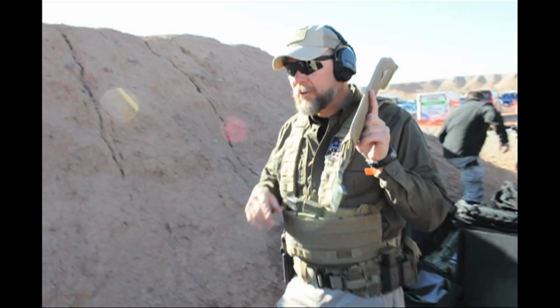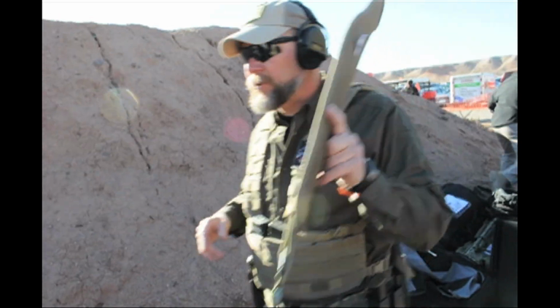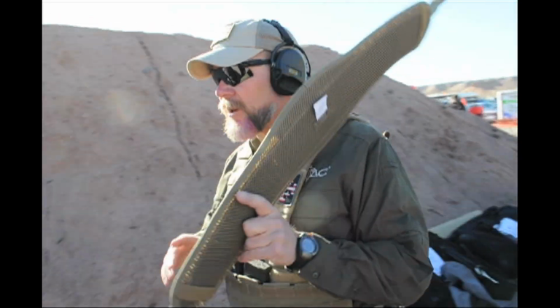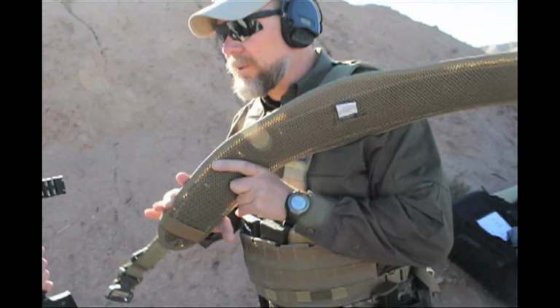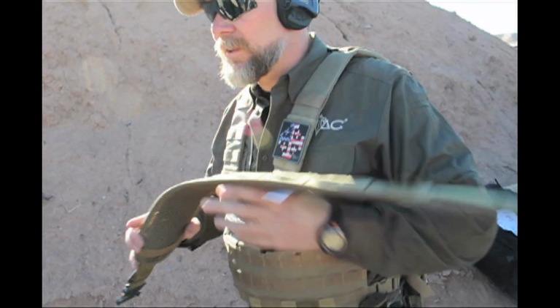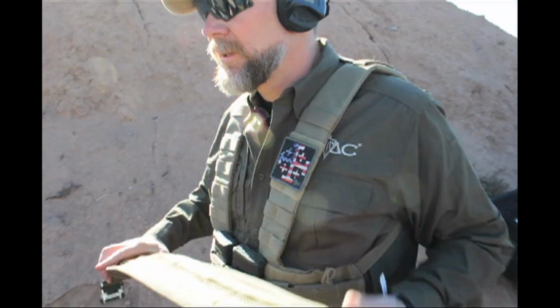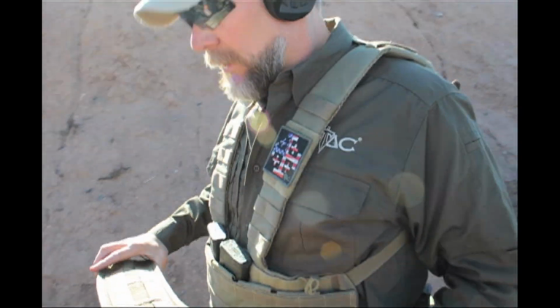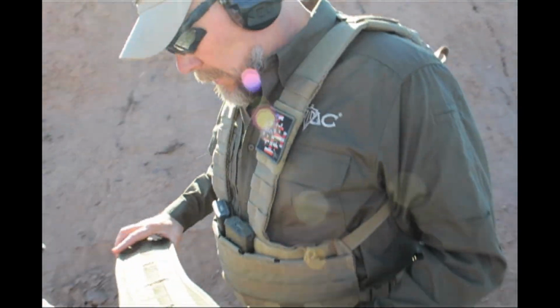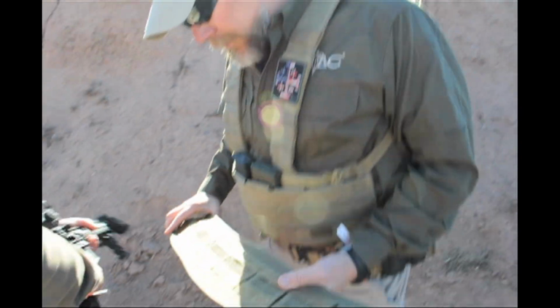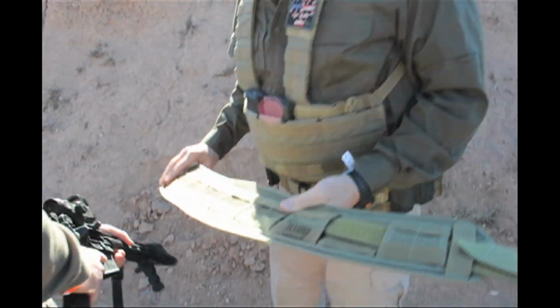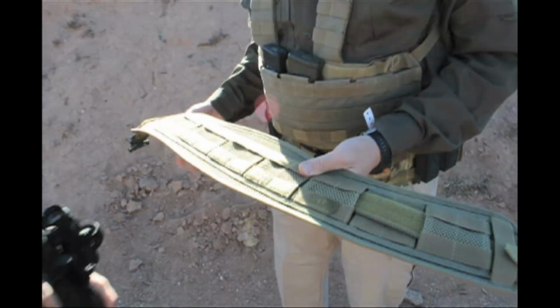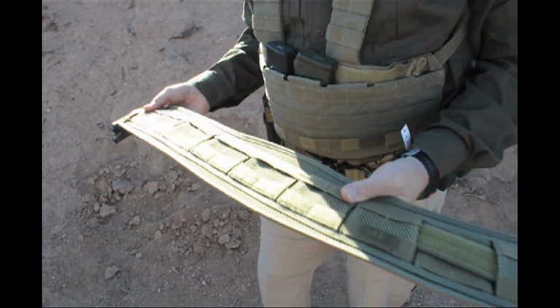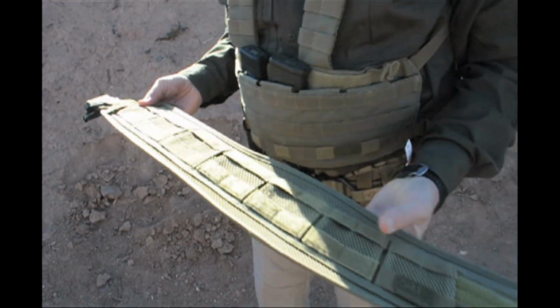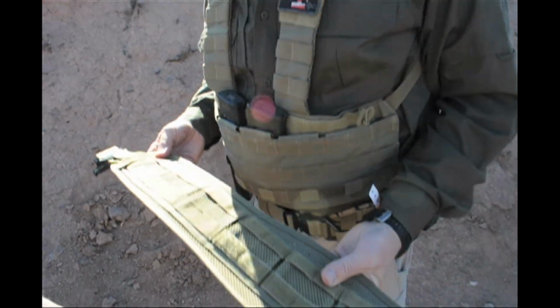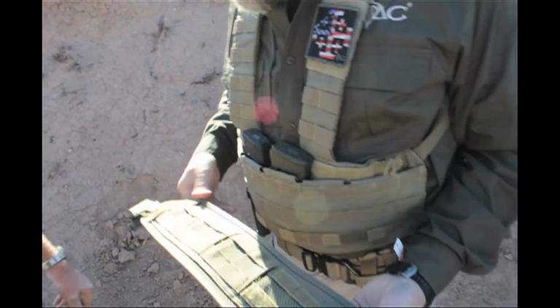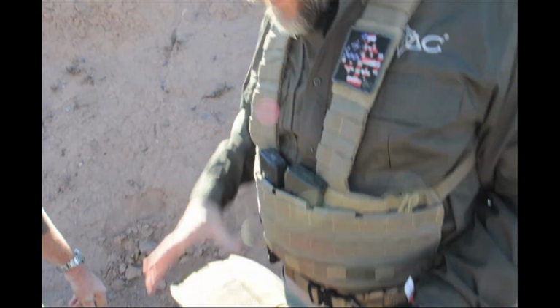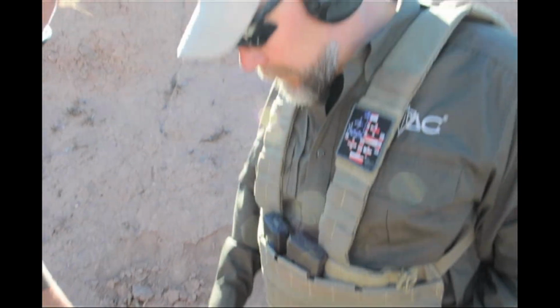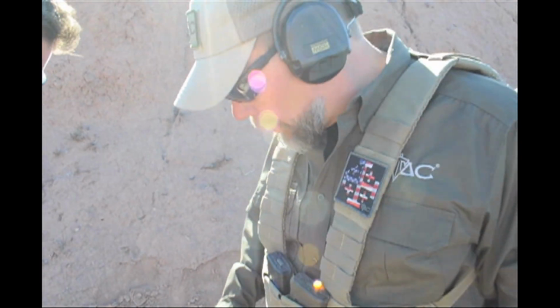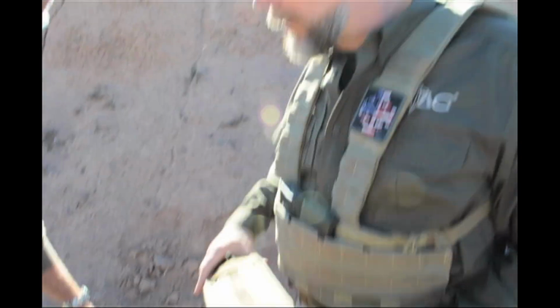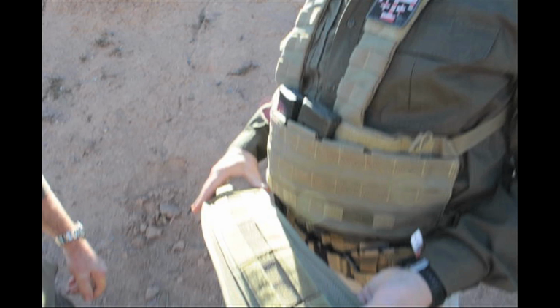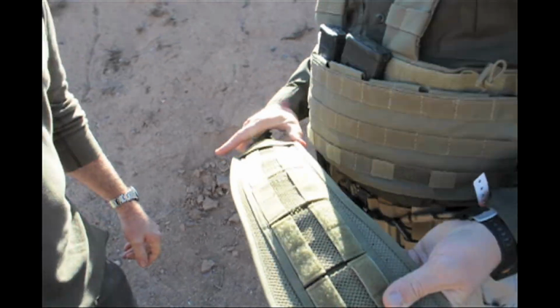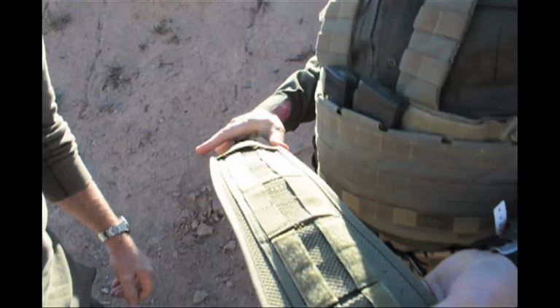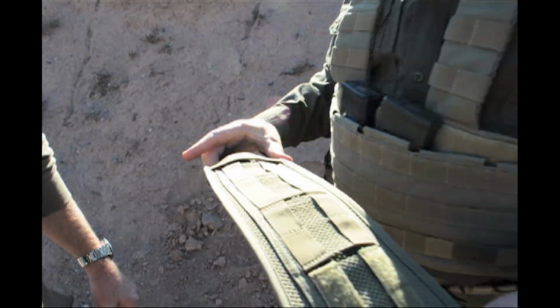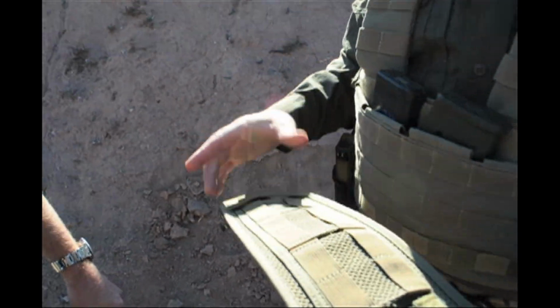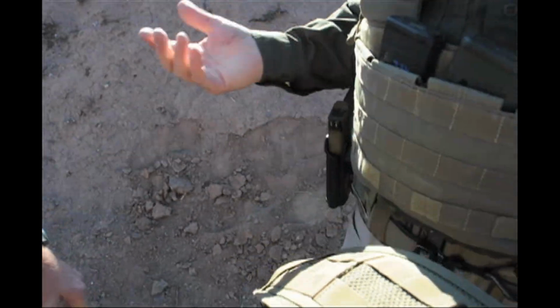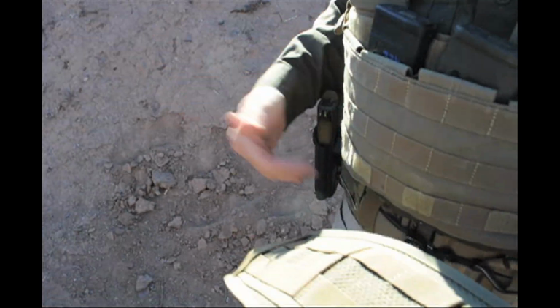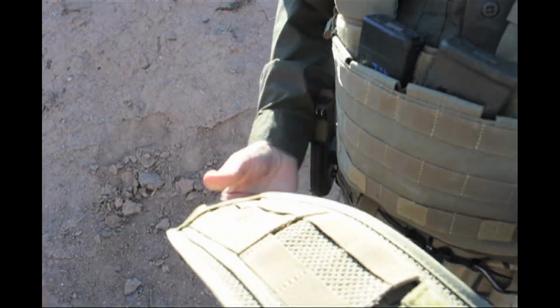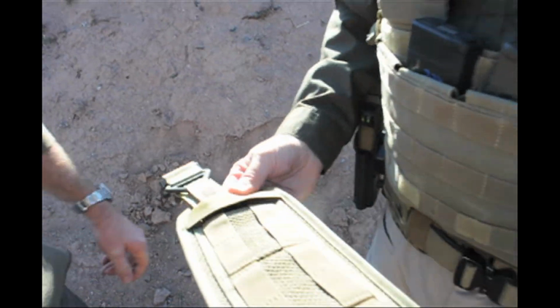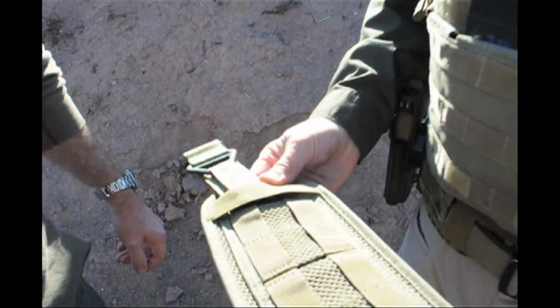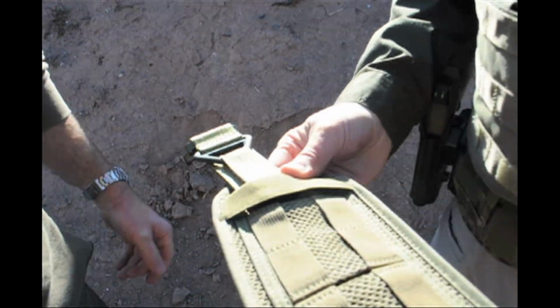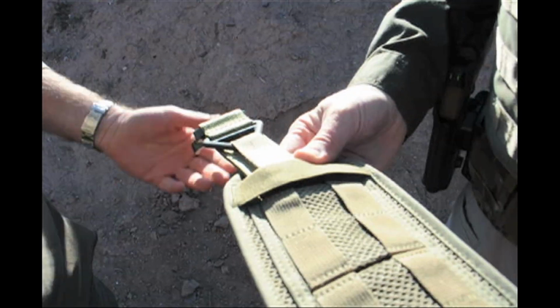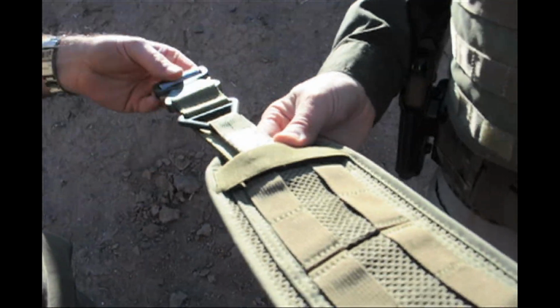Have you seen our belts? So what we've done with our belts — we designed, we call it the Brokos belt because one of our instructors, his name is Dan Brokos, he helped us design this.